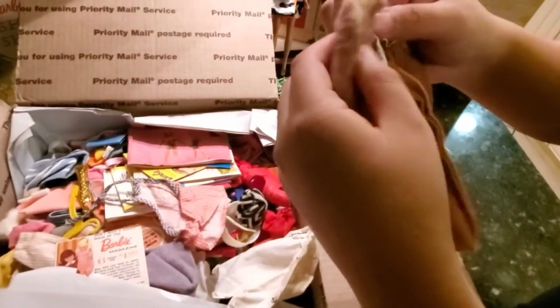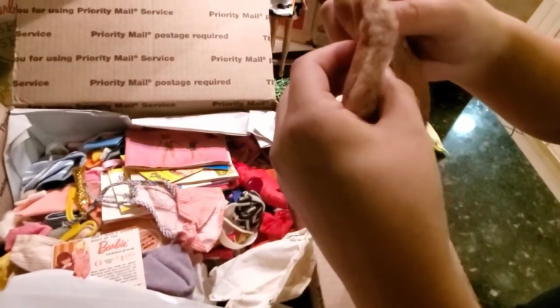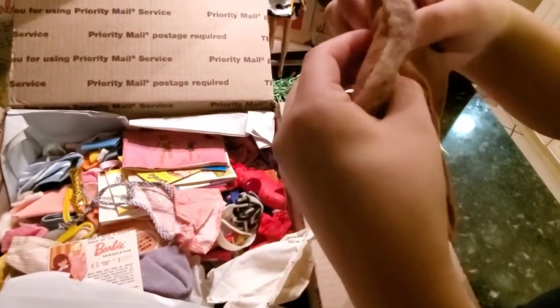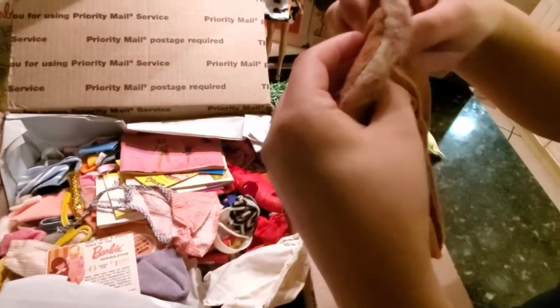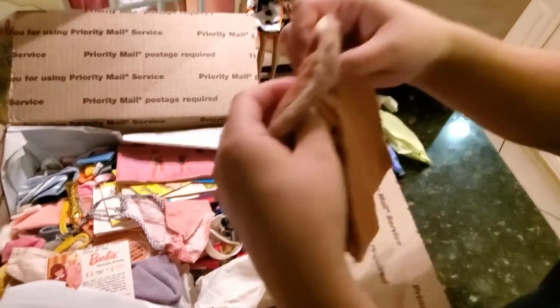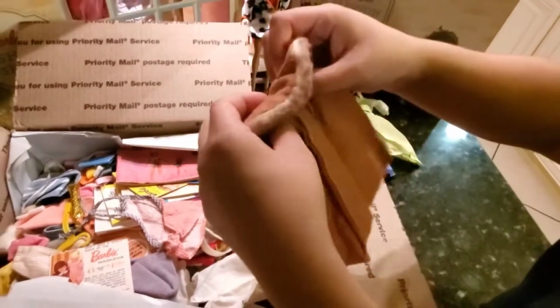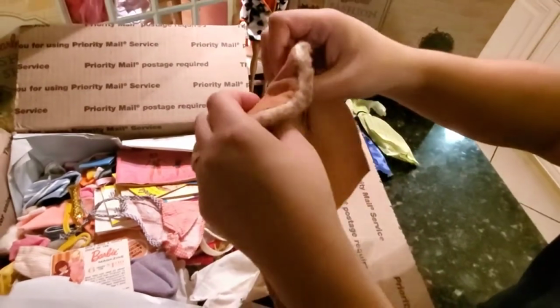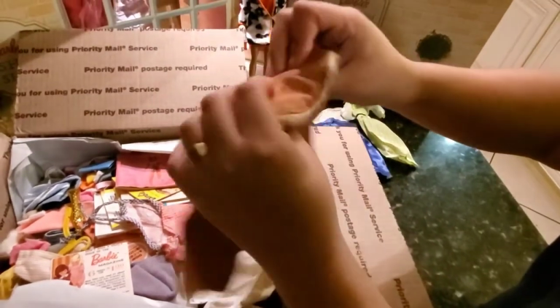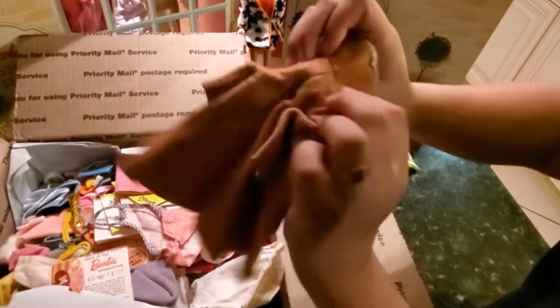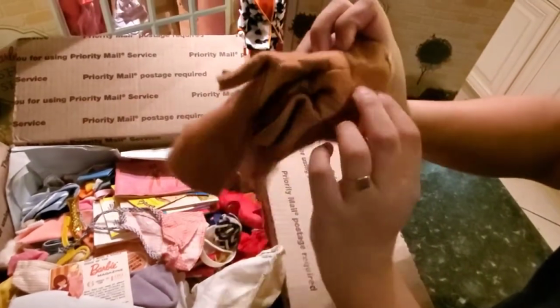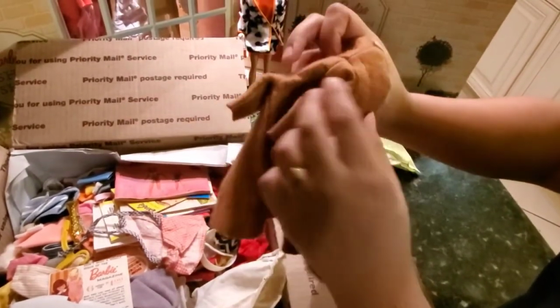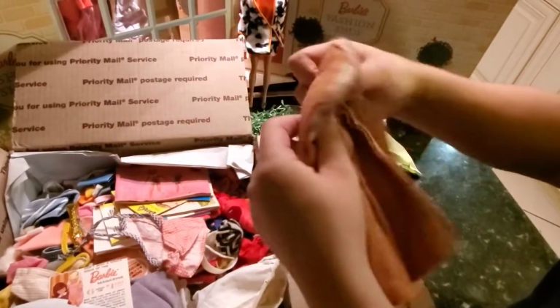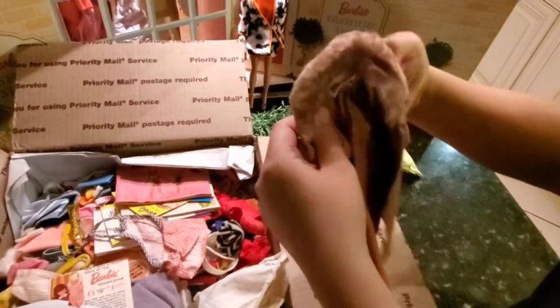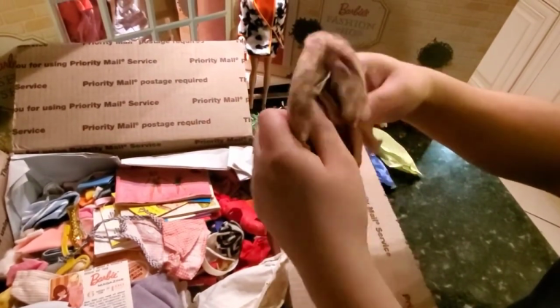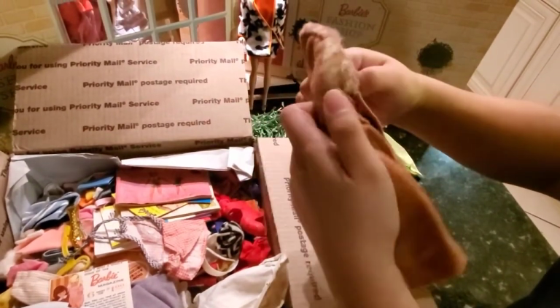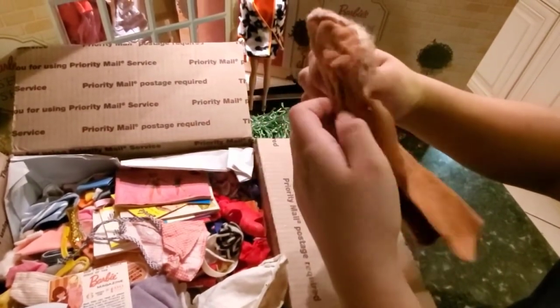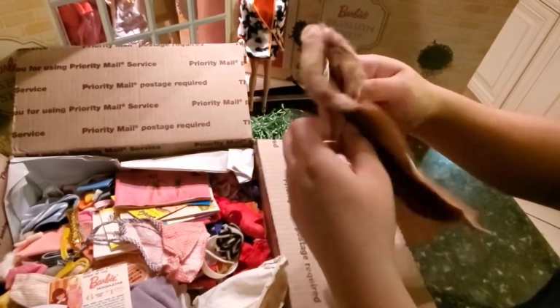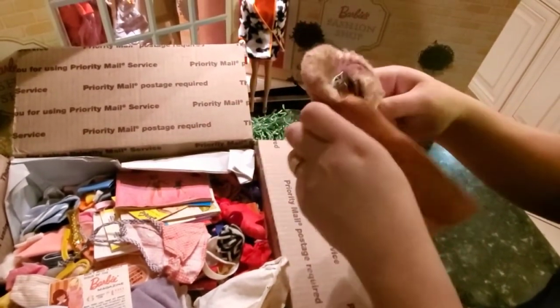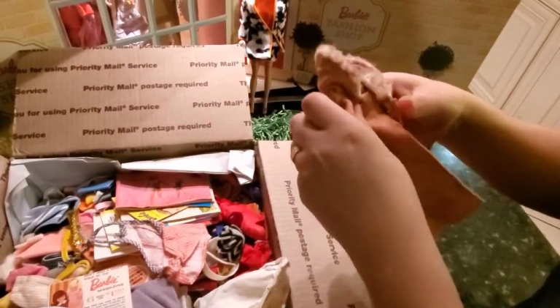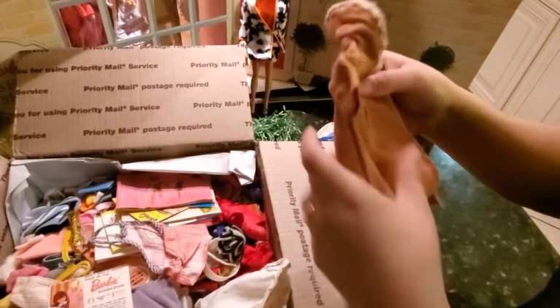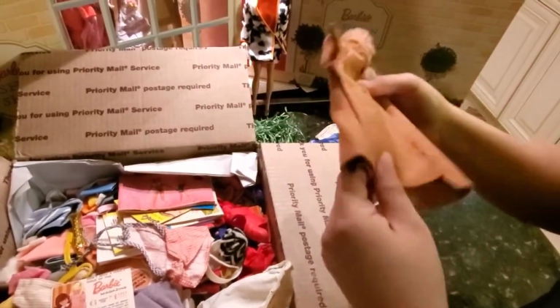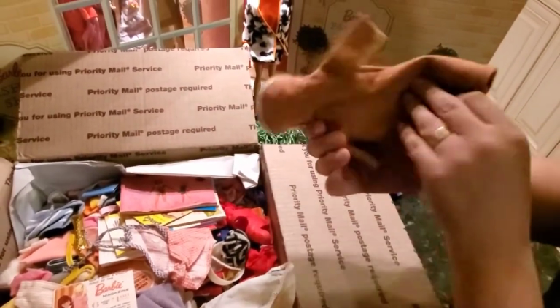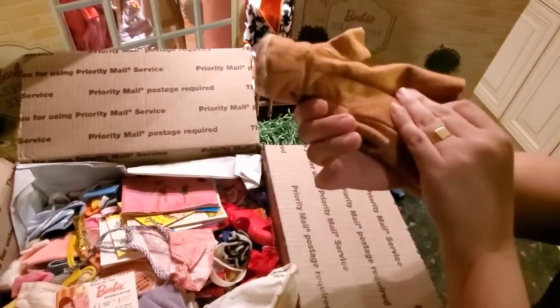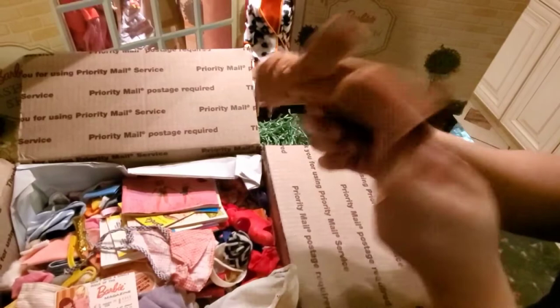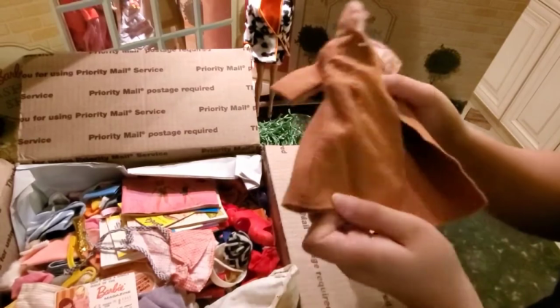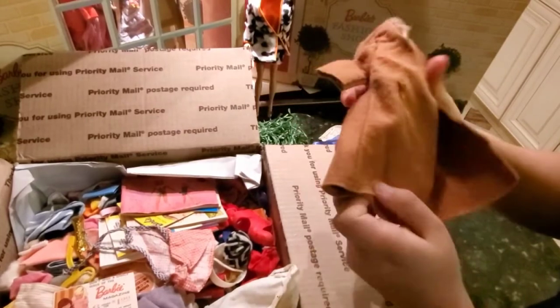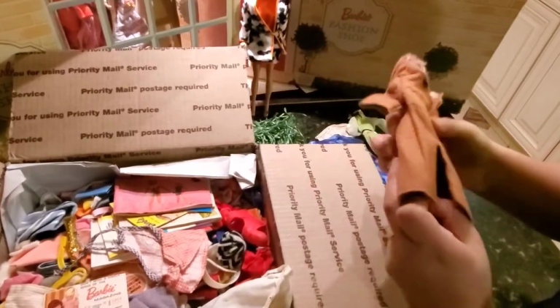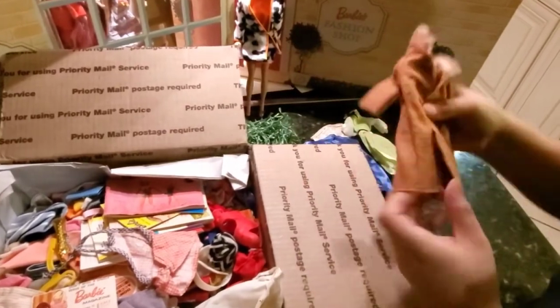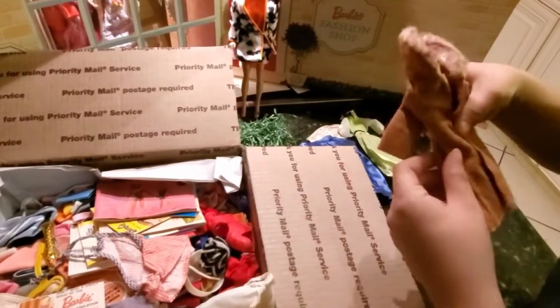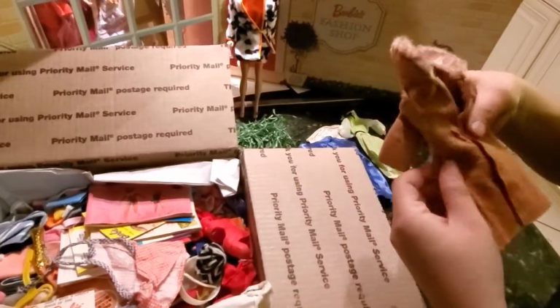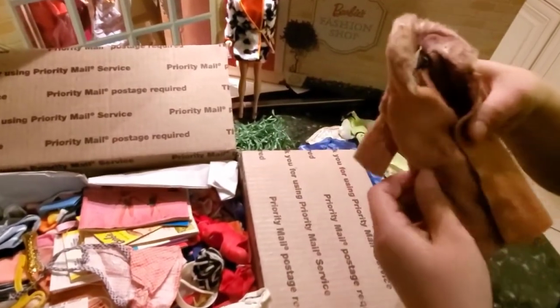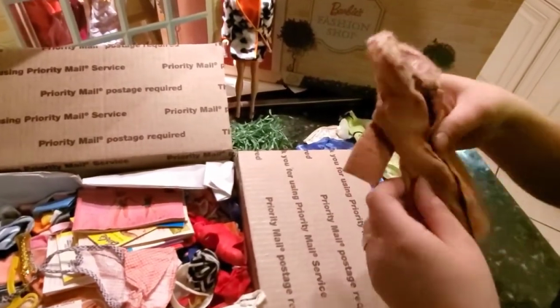Here's a Barbie coat. I do not have this one at all. It's in pretty good condition actually, but it's missing the belt.